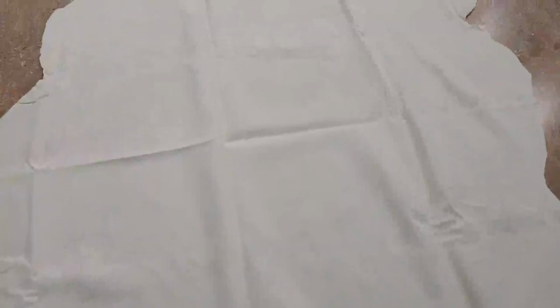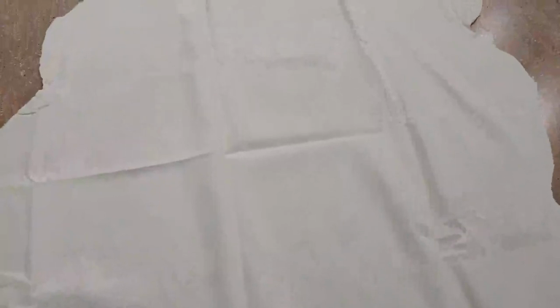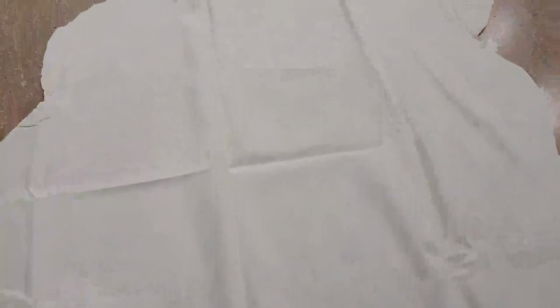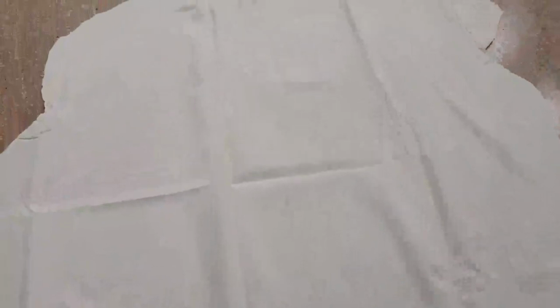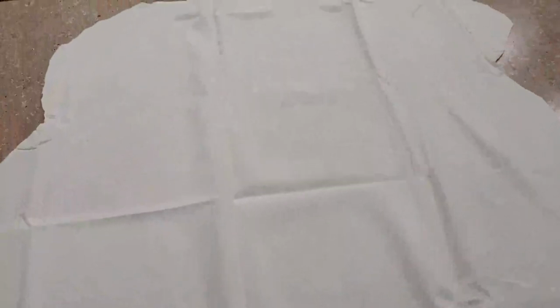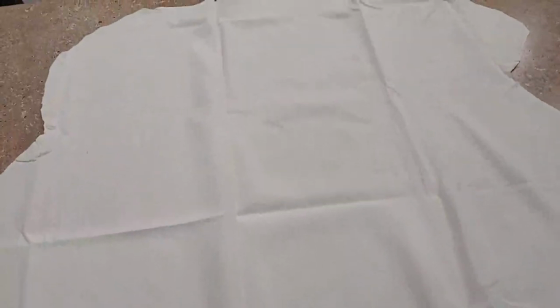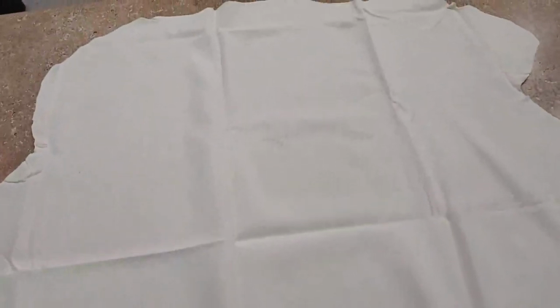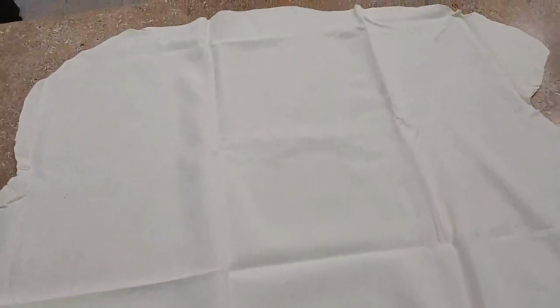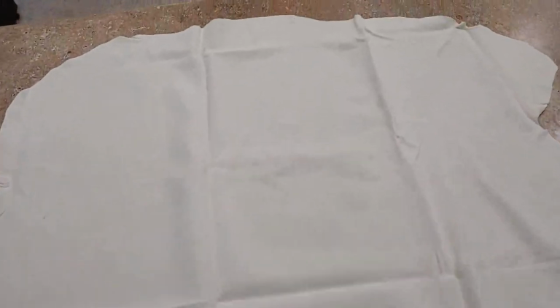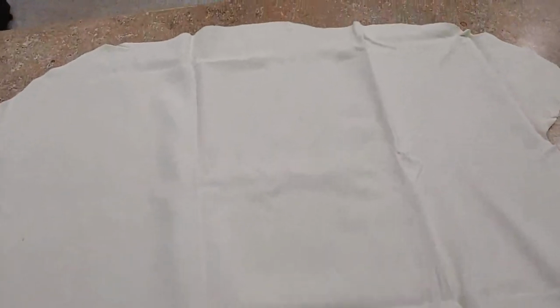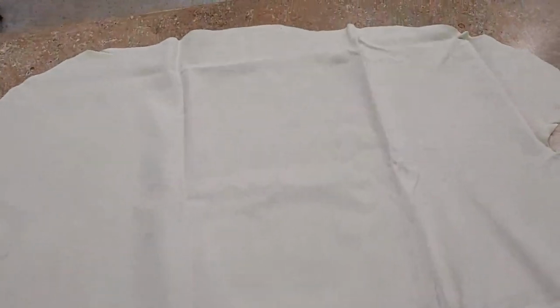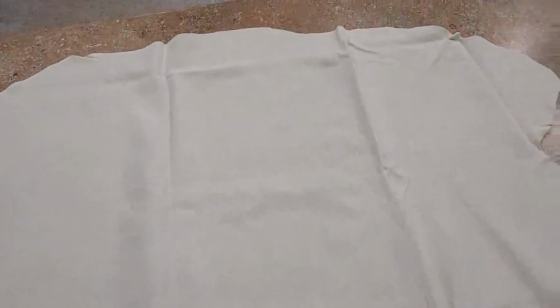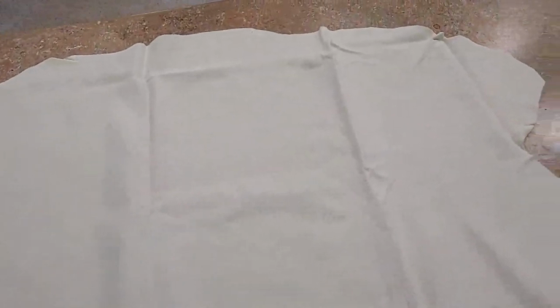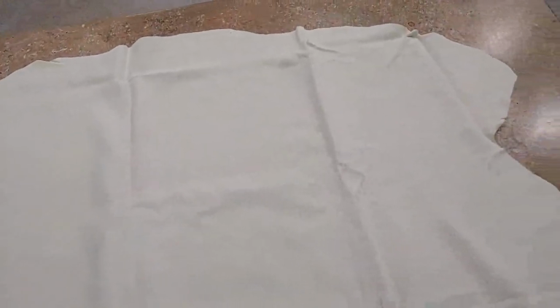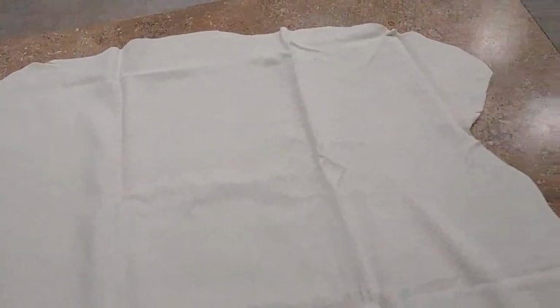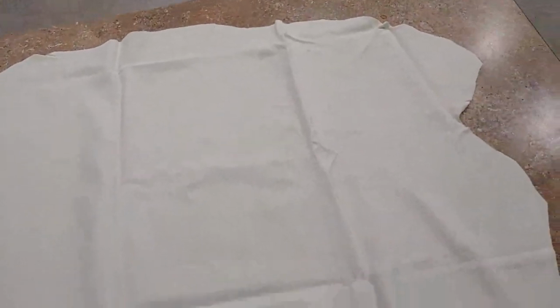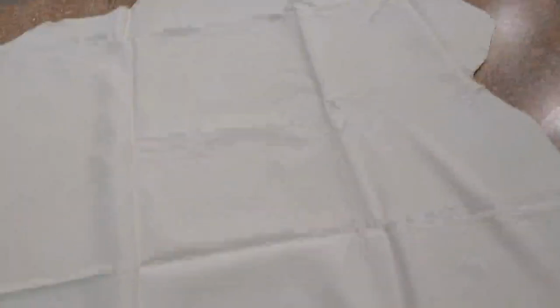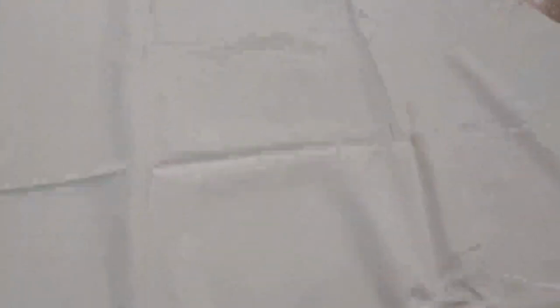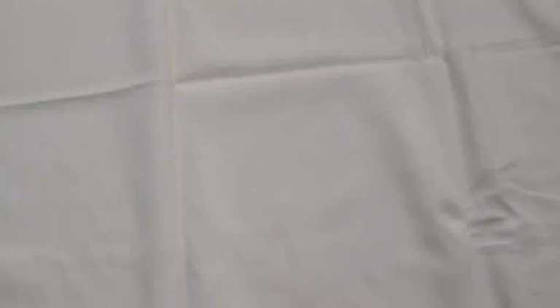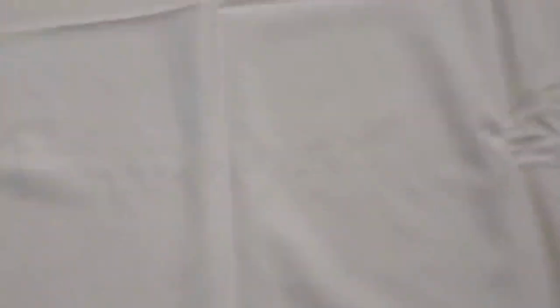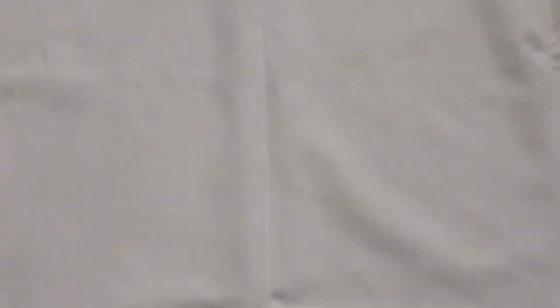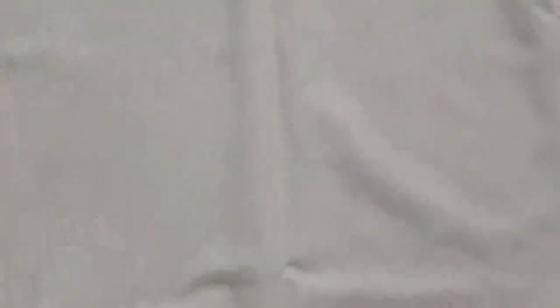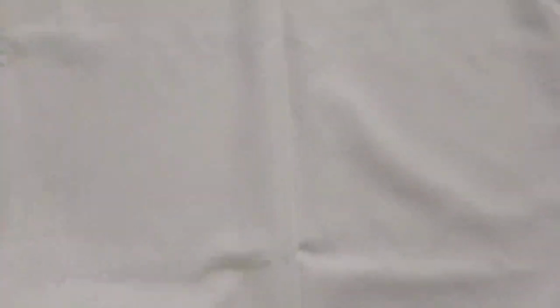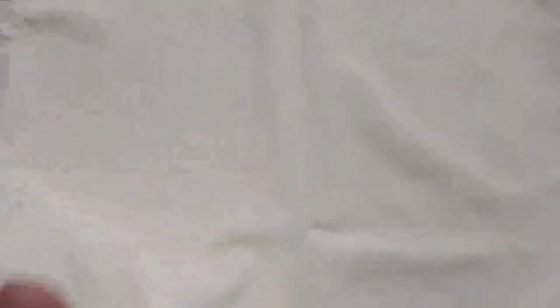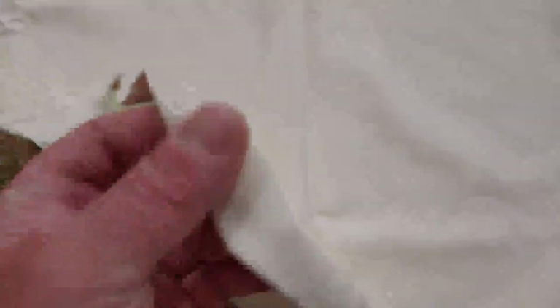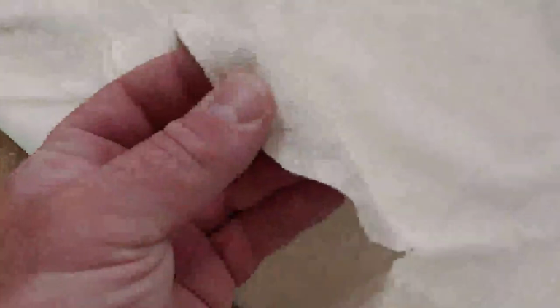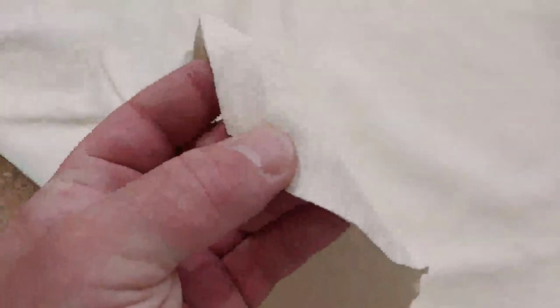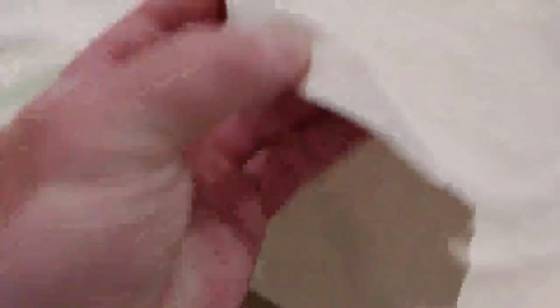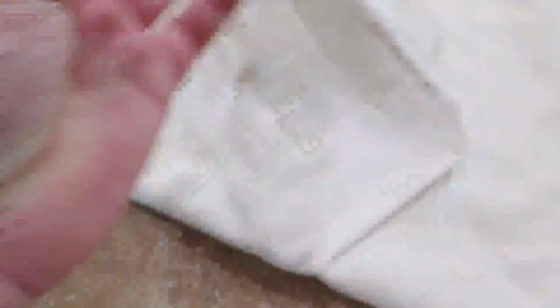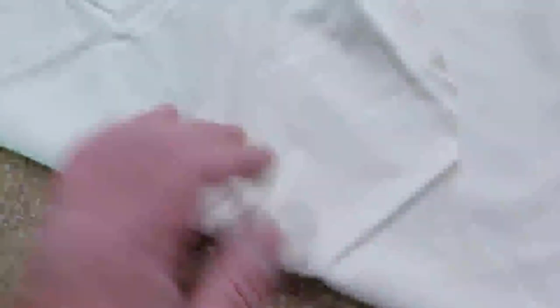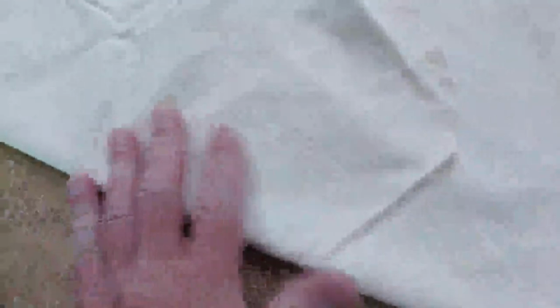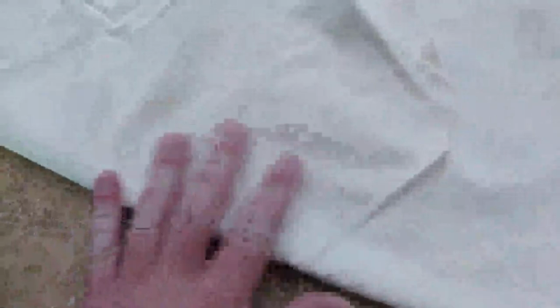What's up guys? This is a really nice leather chamois here, as you can see. This is good for detailing or drying off your car. It's 100% leather.